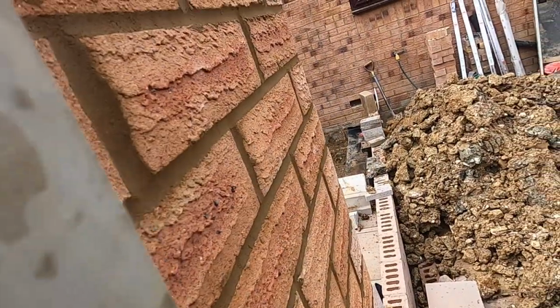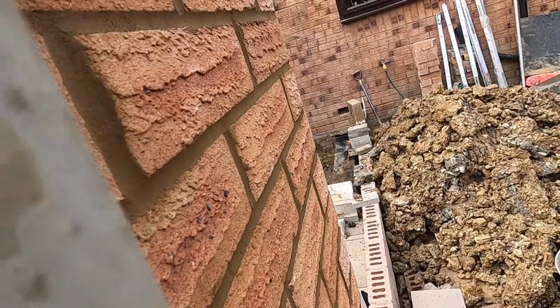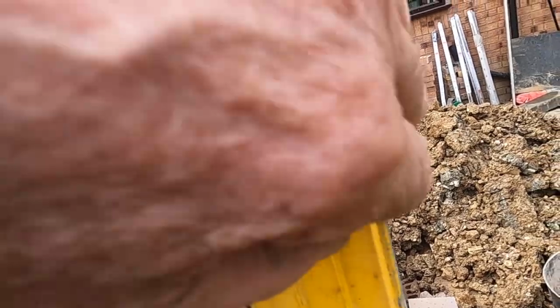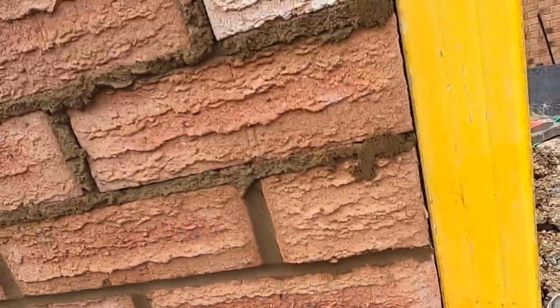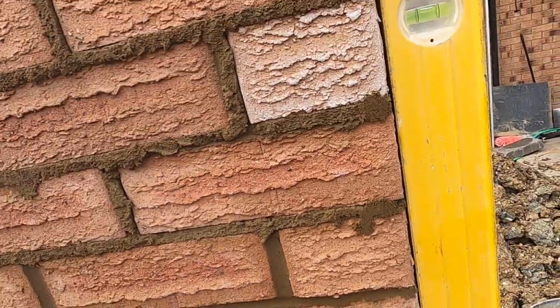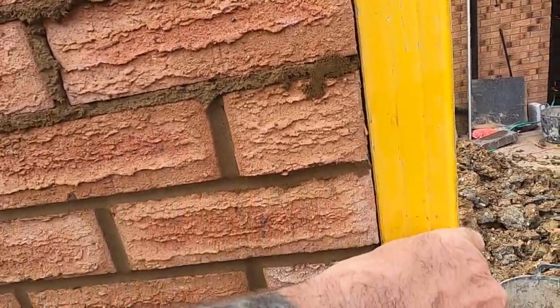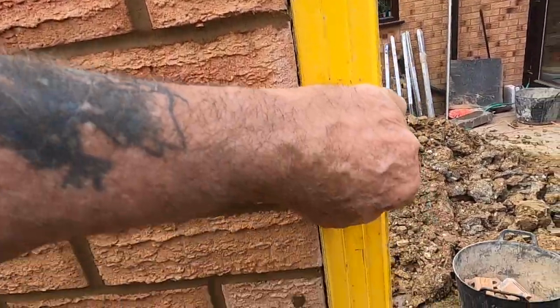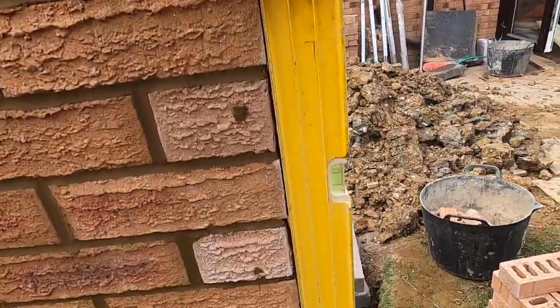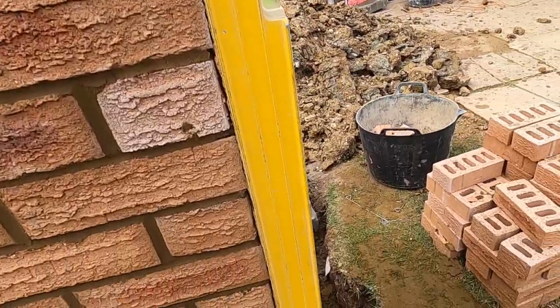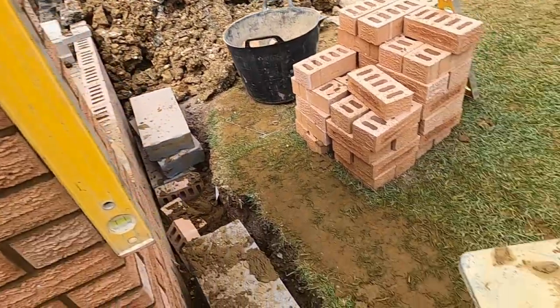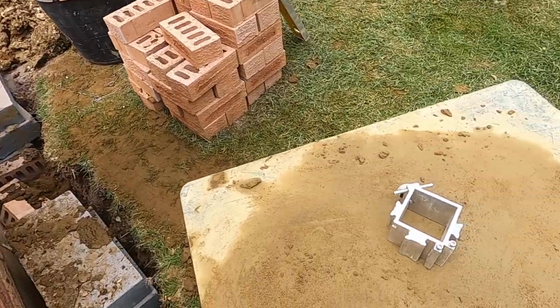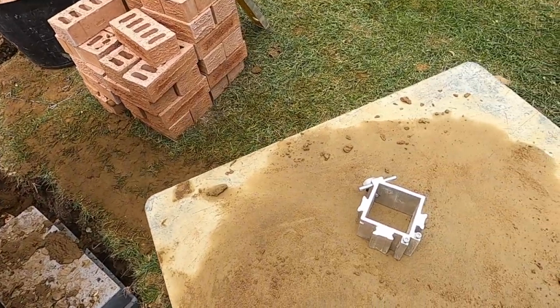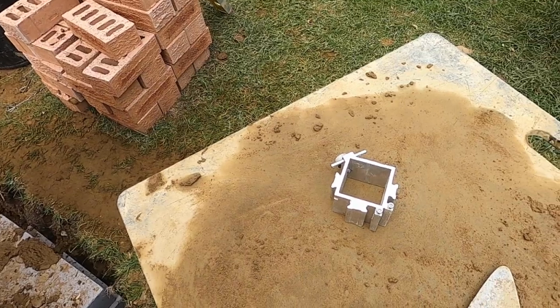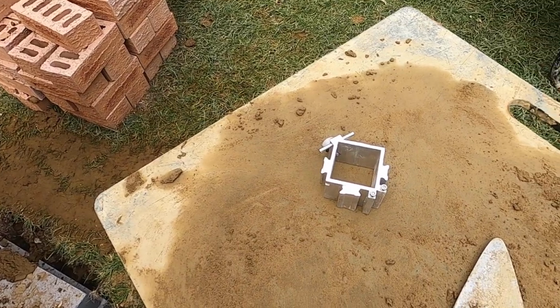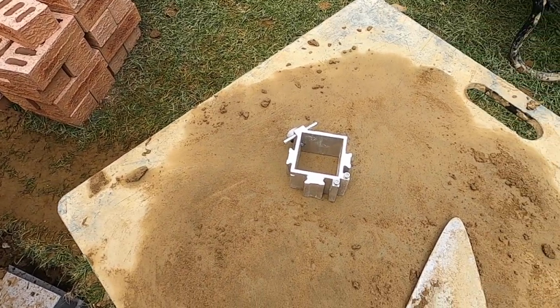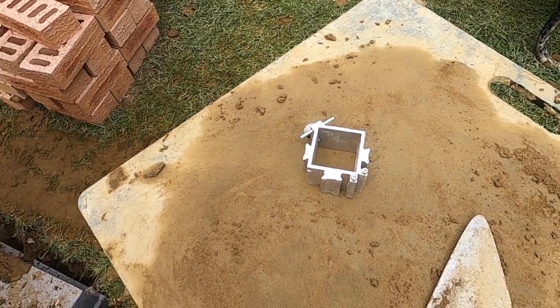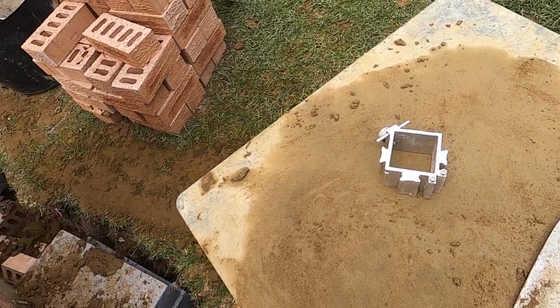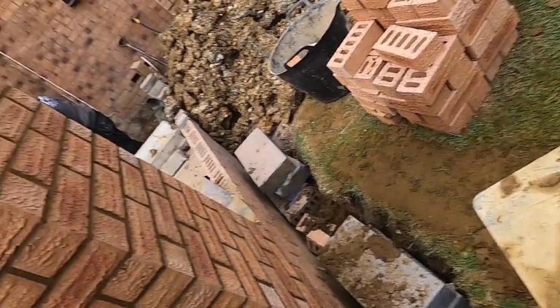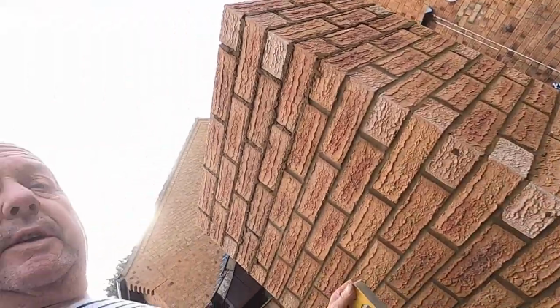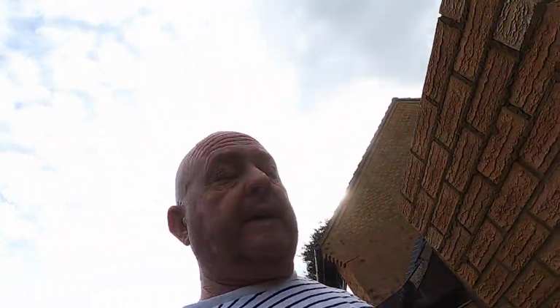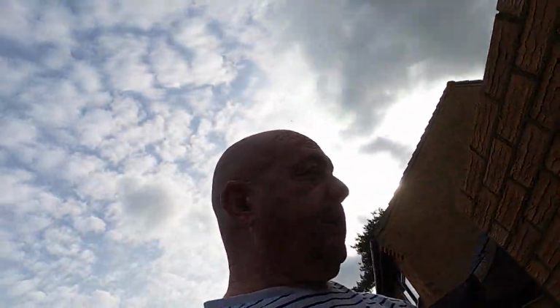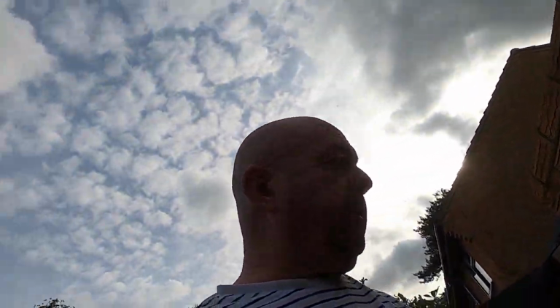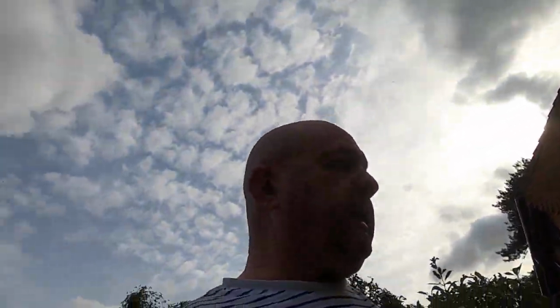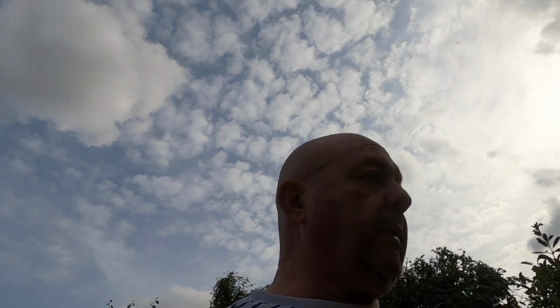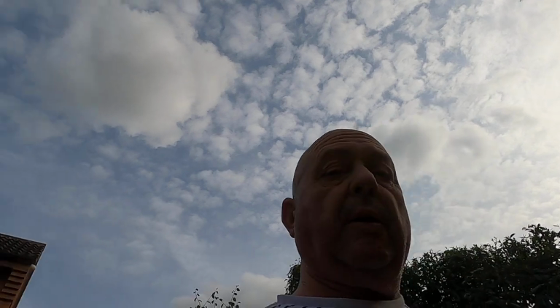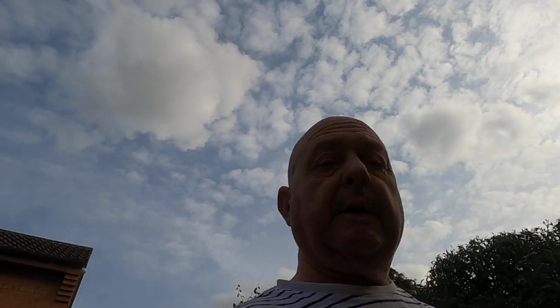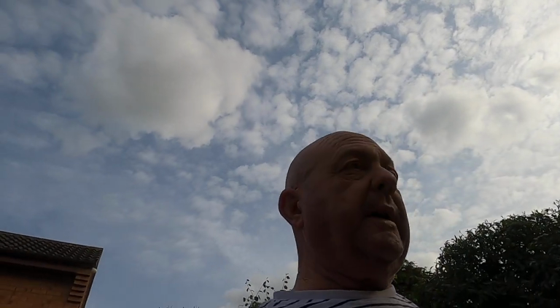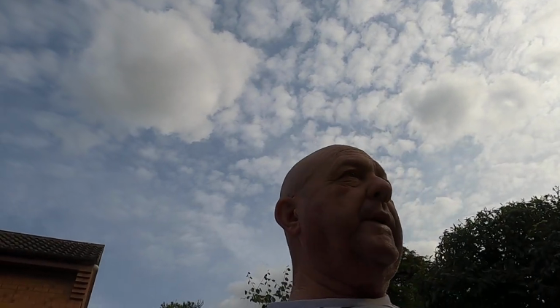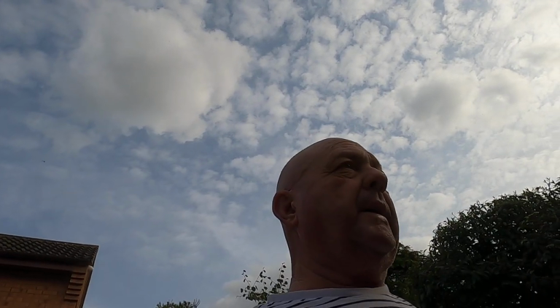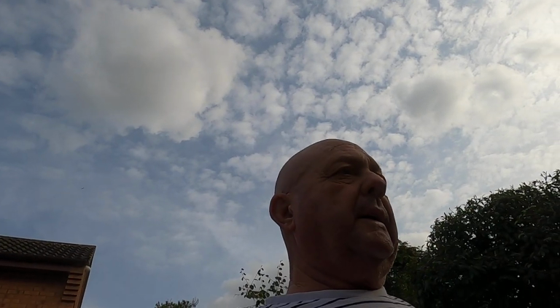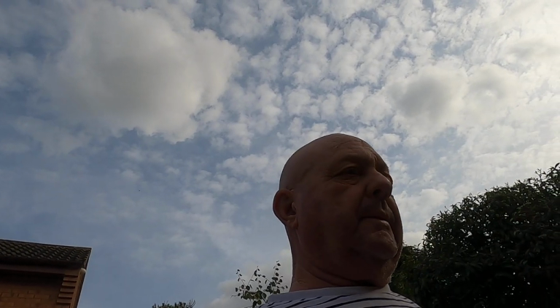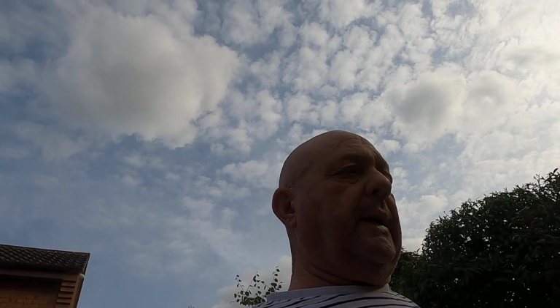There you go — Fitzbrick dory block. Highly recommend it, I really do. It's a fantastic bit of kit. Better than I thought it was going to be.